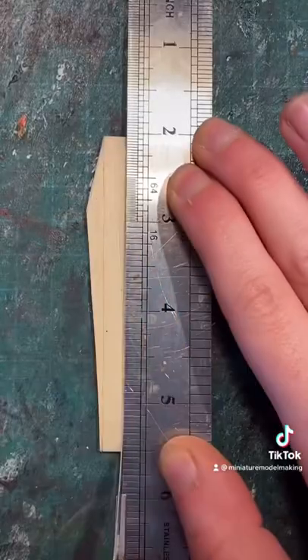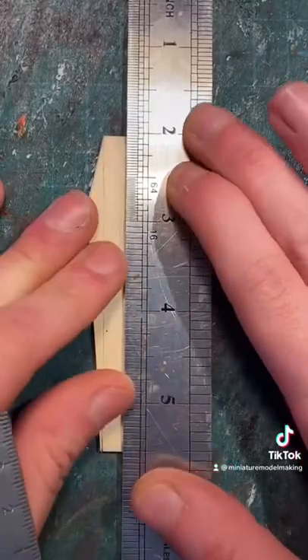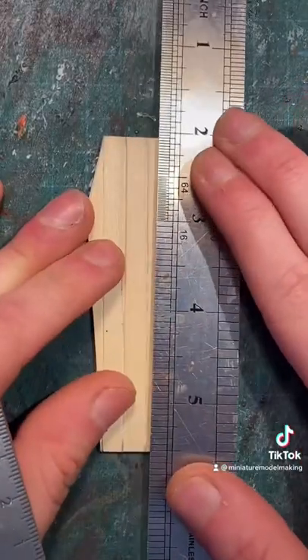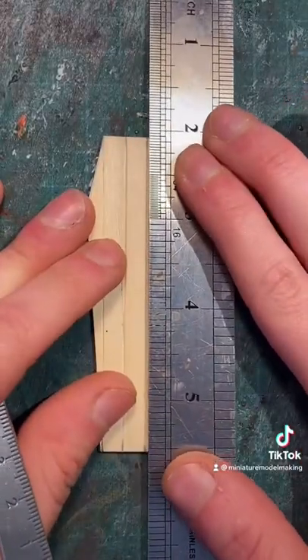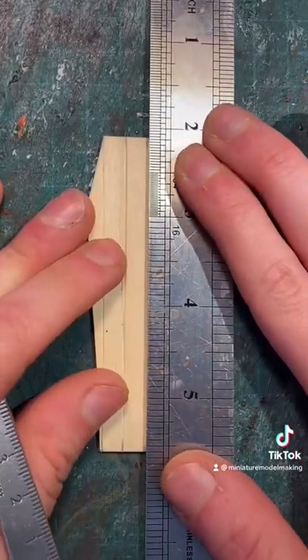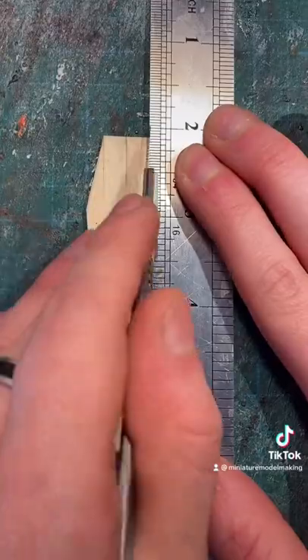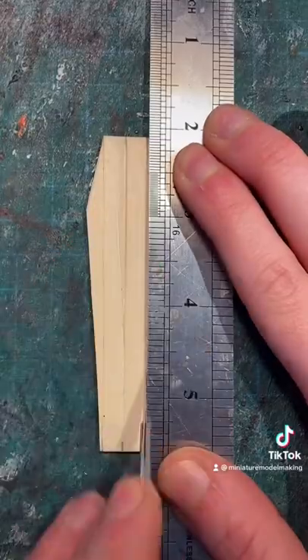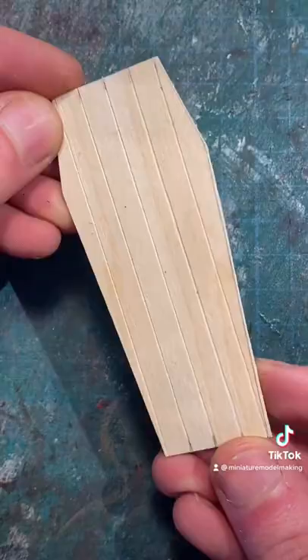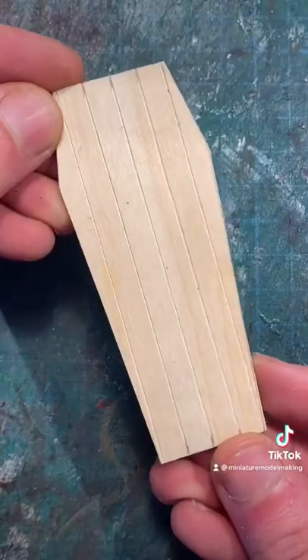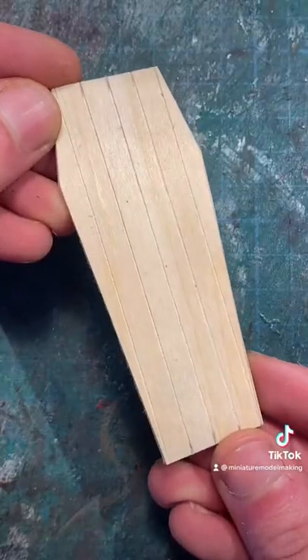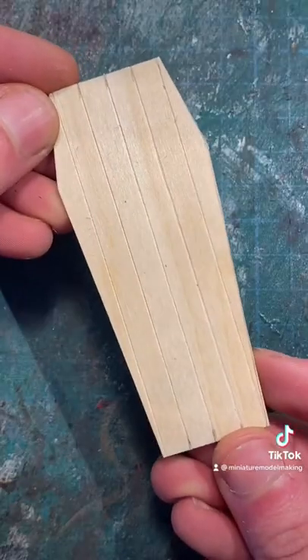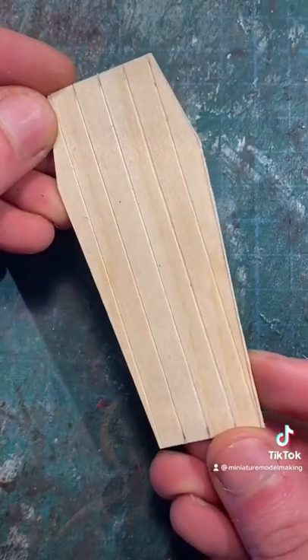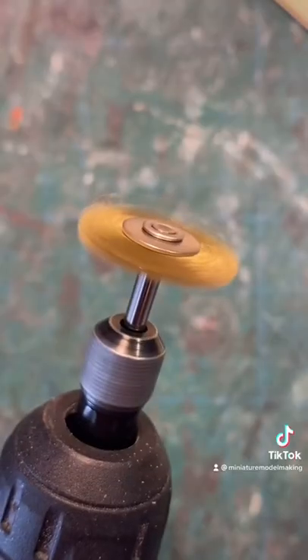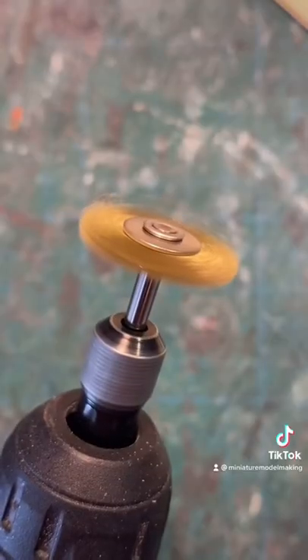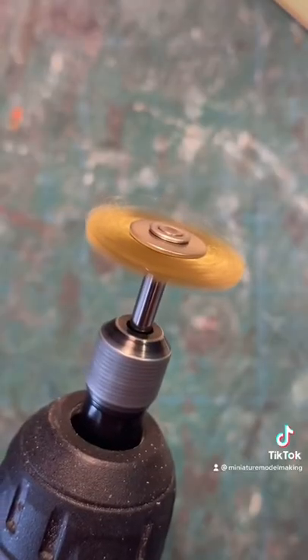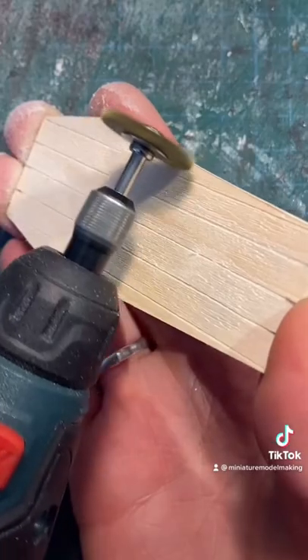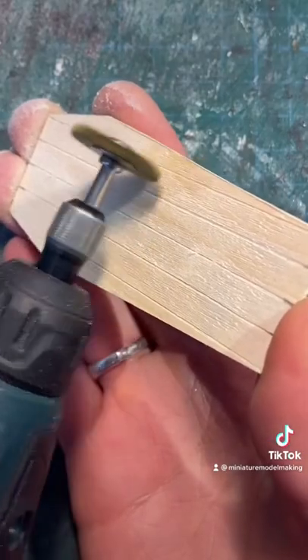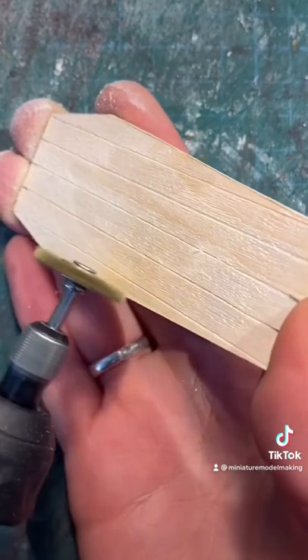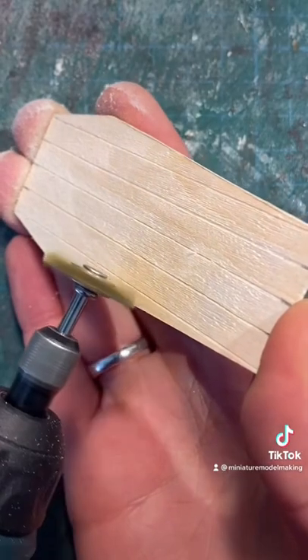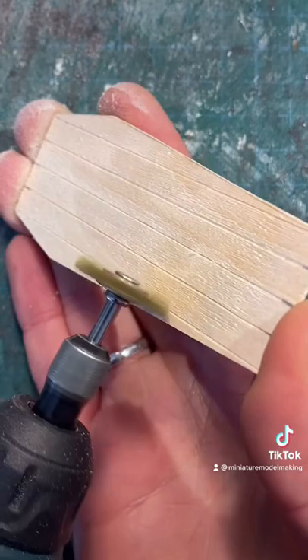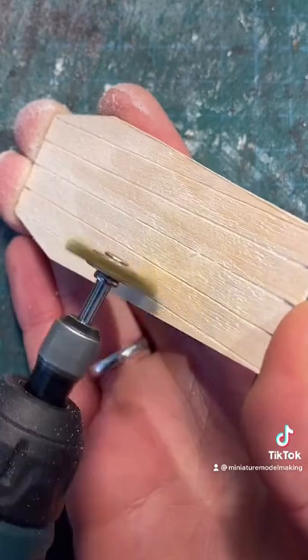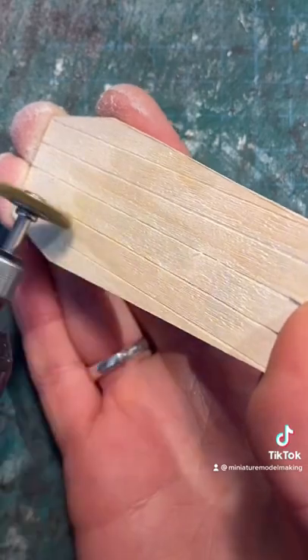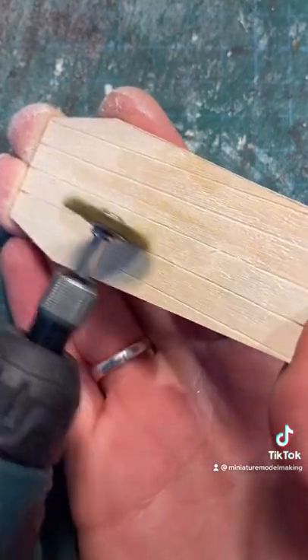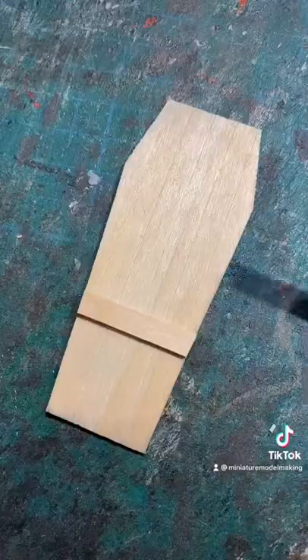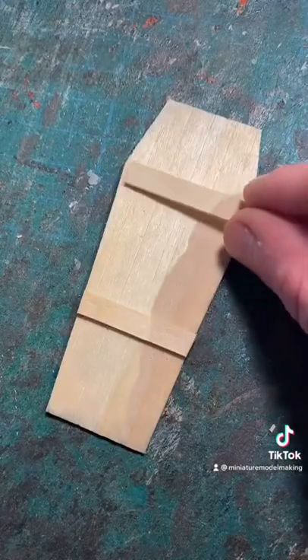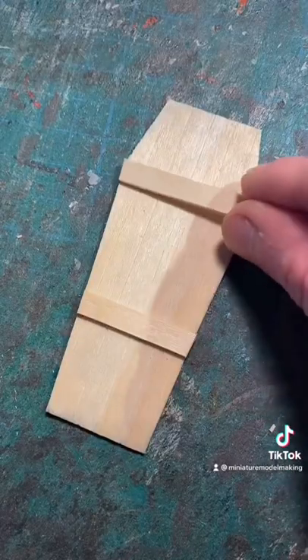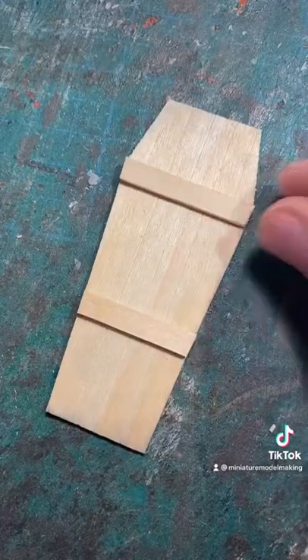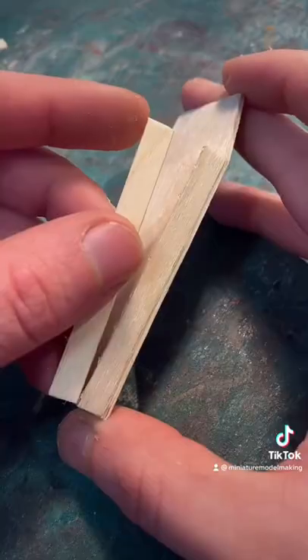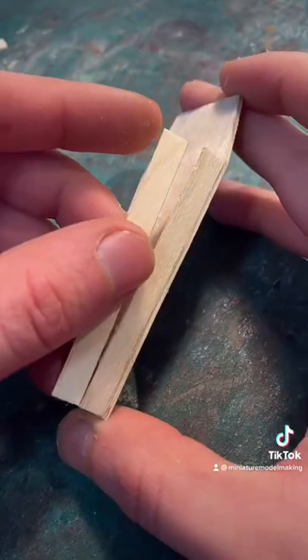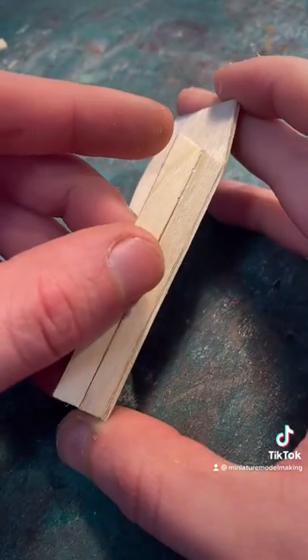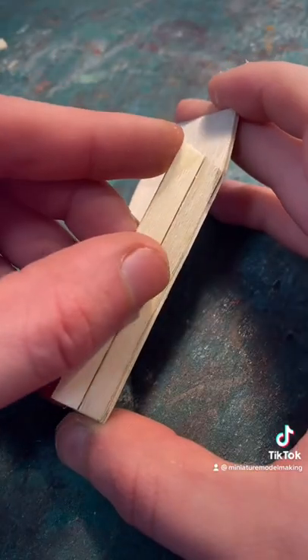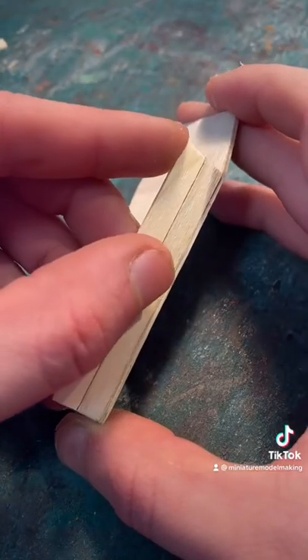You can then score the wood to make it look like it's made up of individual planks. Then using a dremel with a wire brush you can add some texture to the wood. You can then start building up the structure, adding the walls of the coffin.